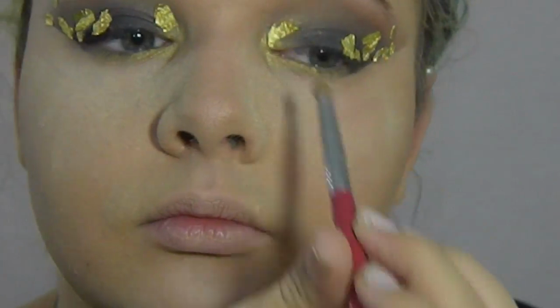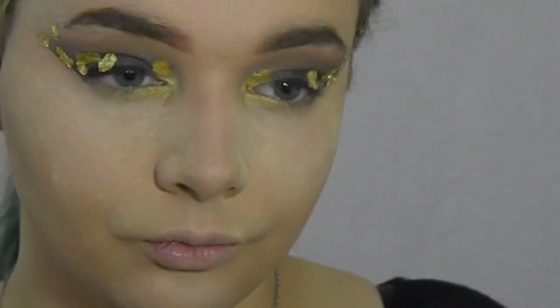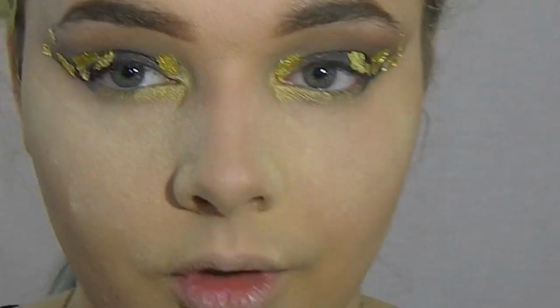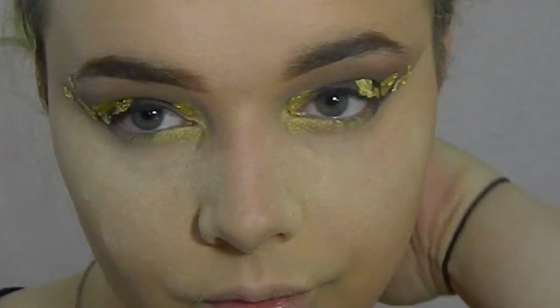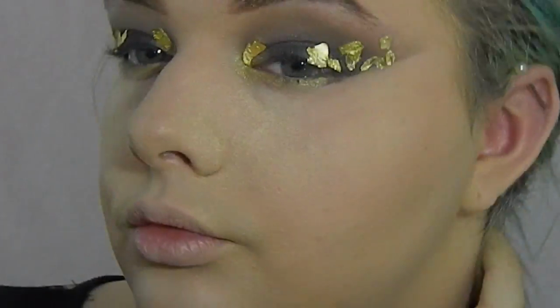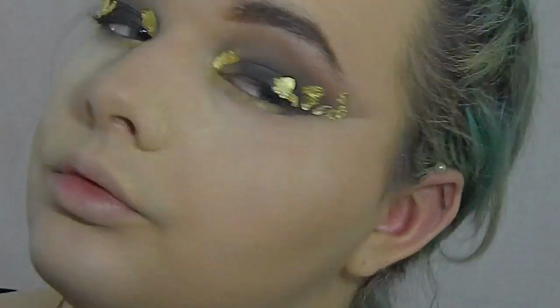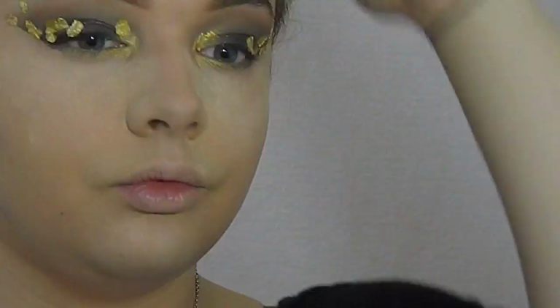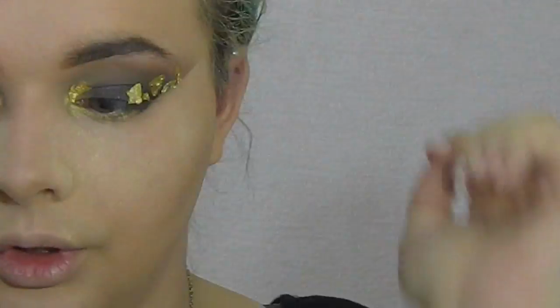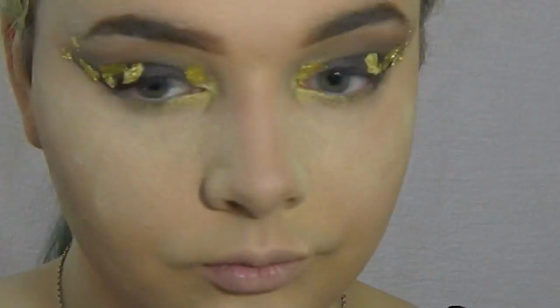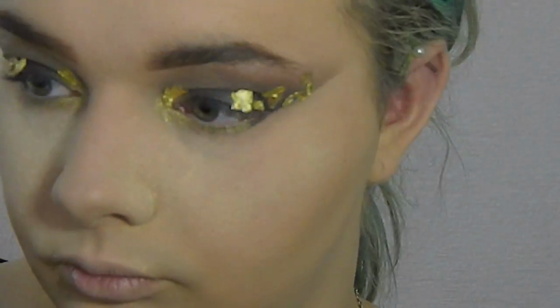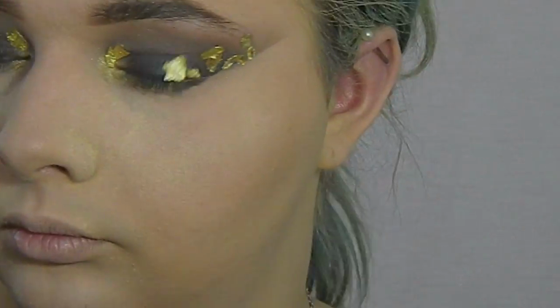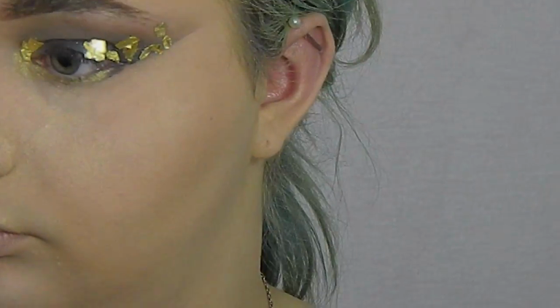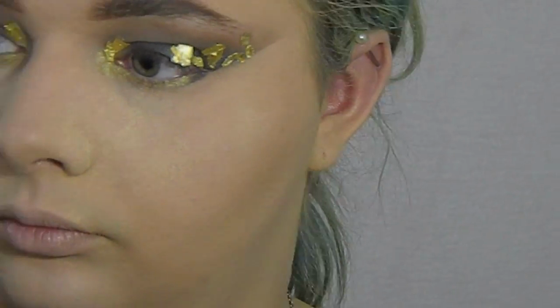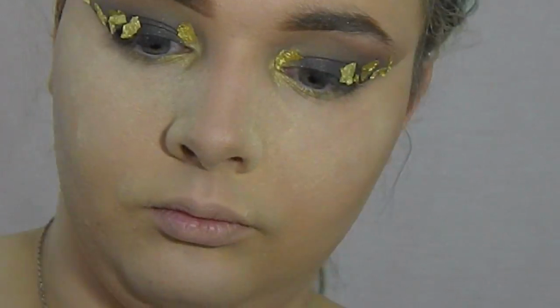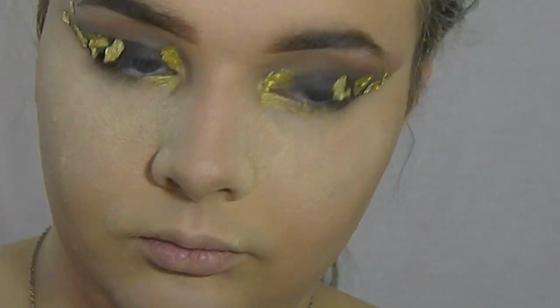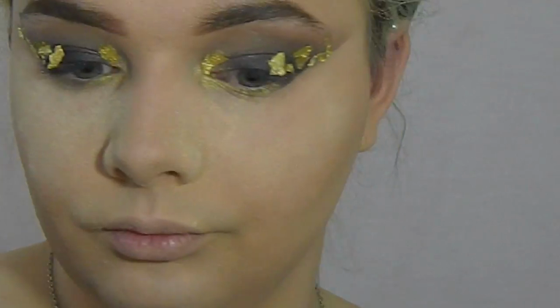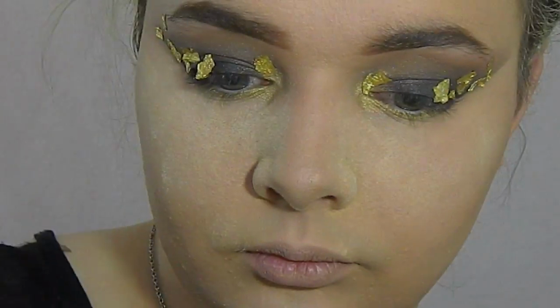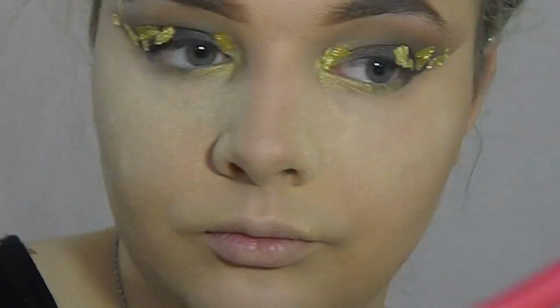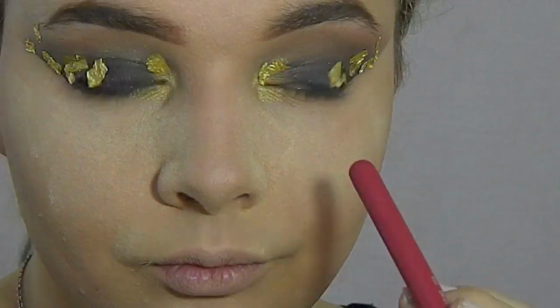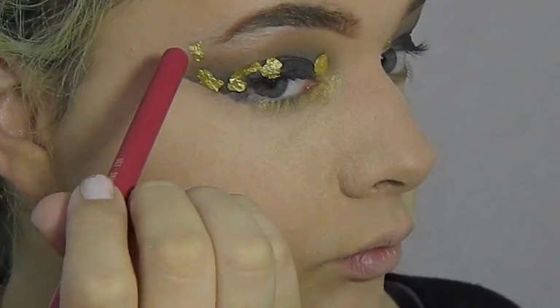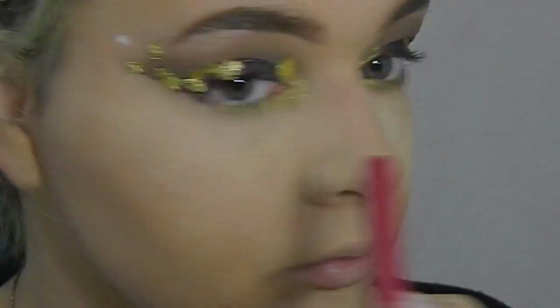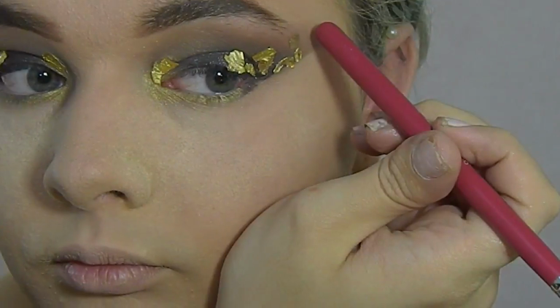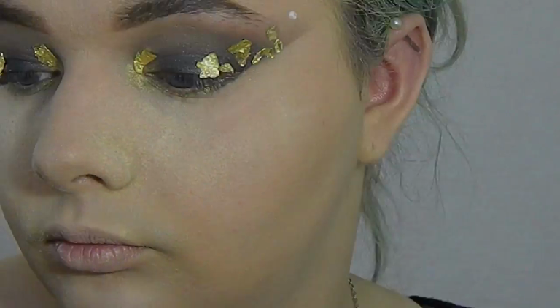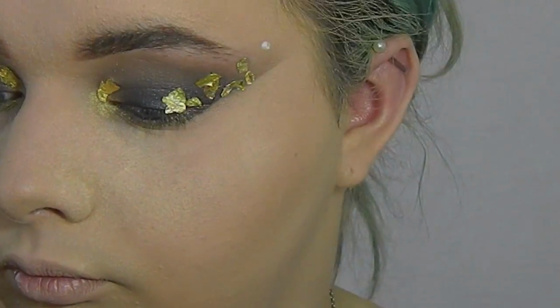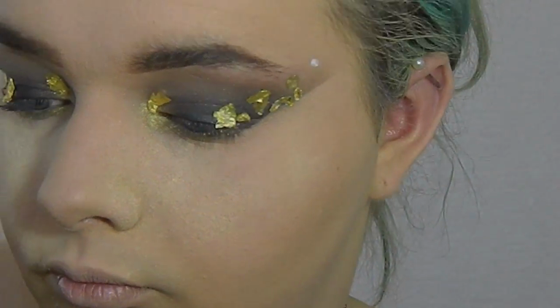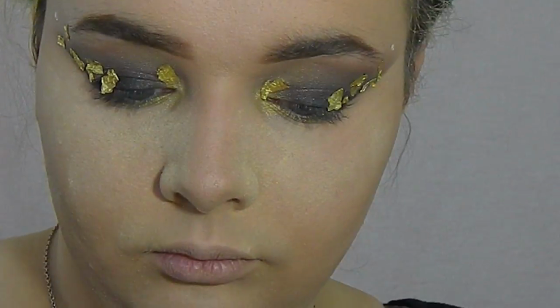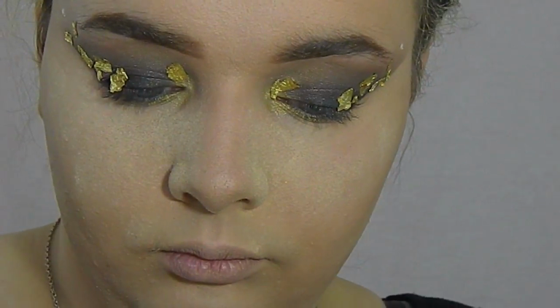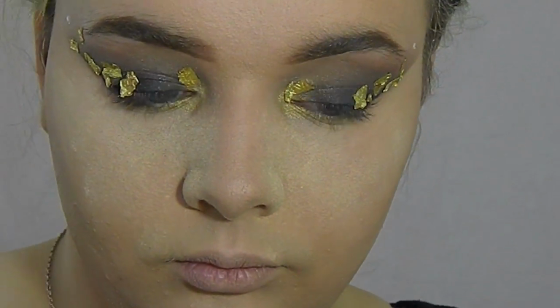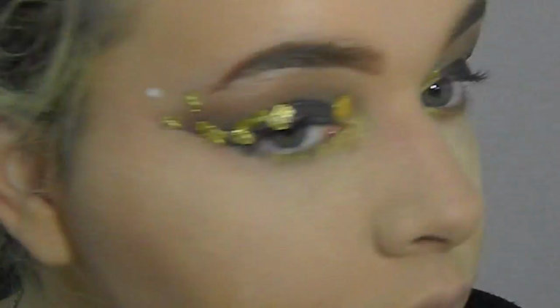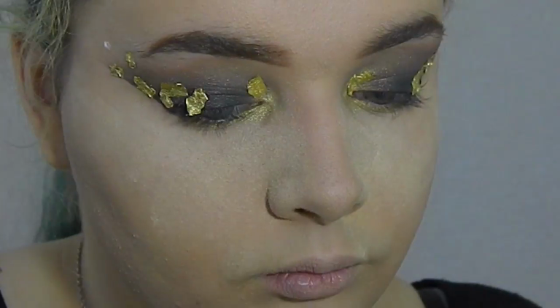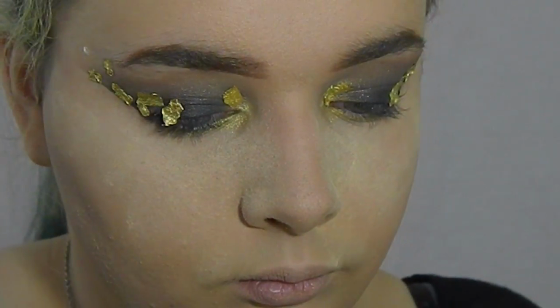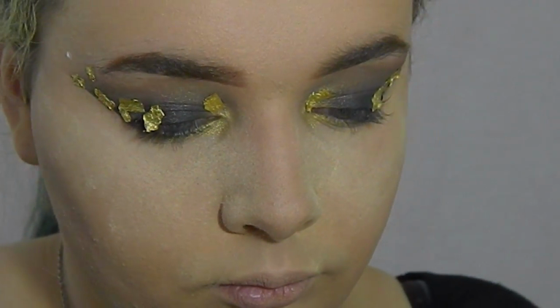I thought it would be really cool to bring the foil up above the brows to give it more of a dramatic look.